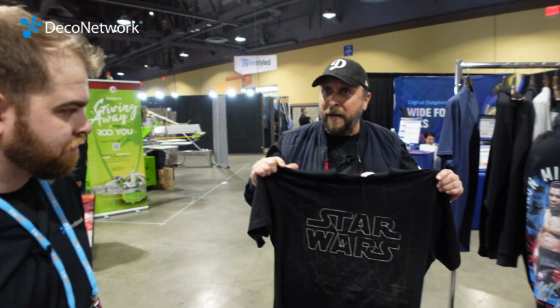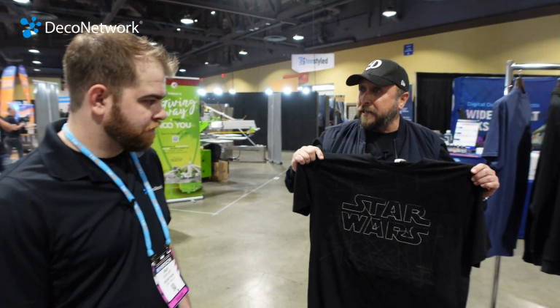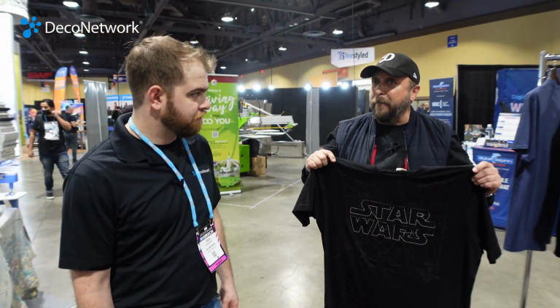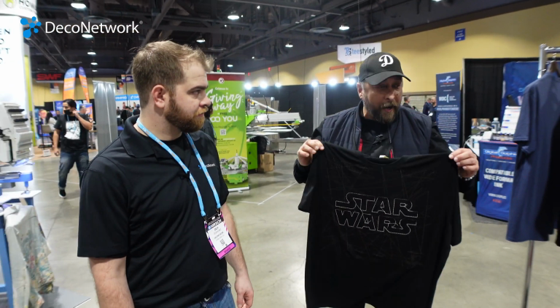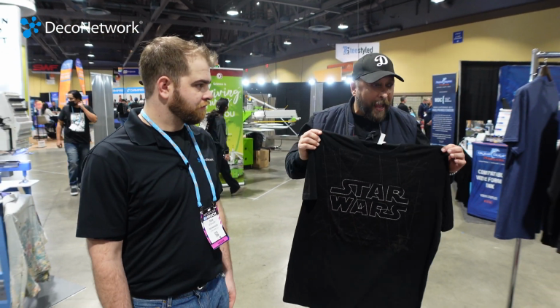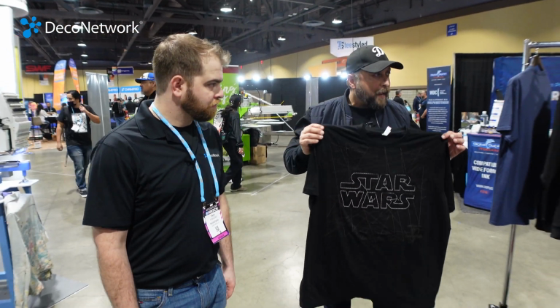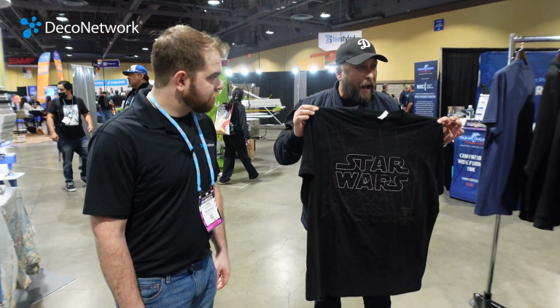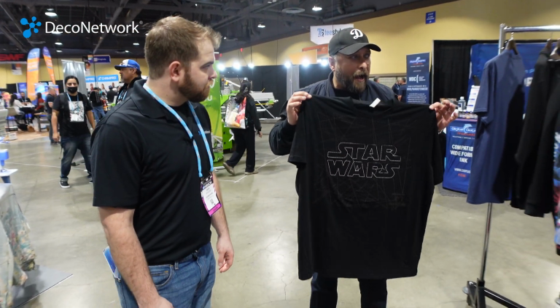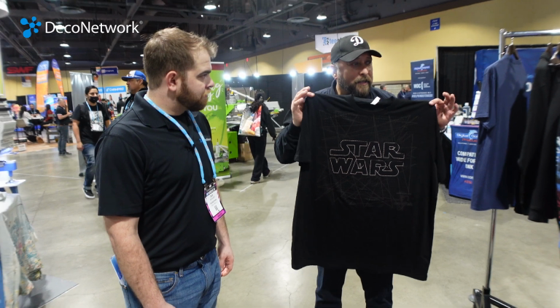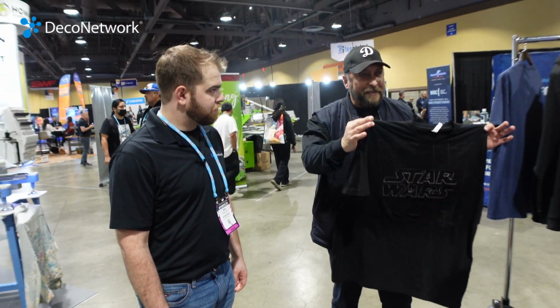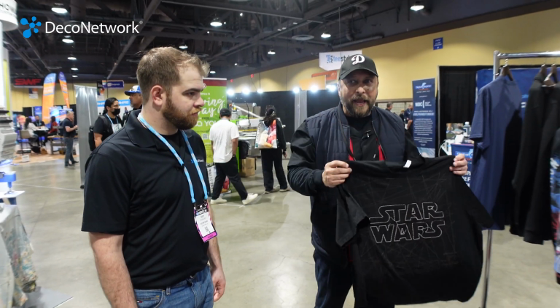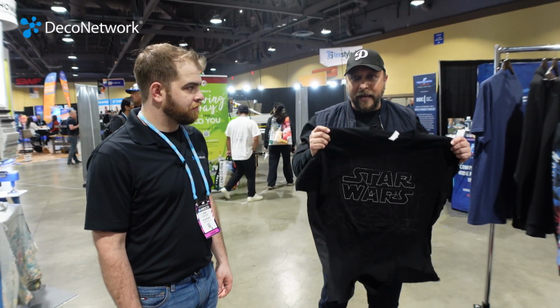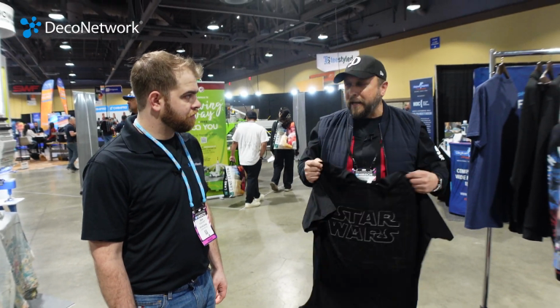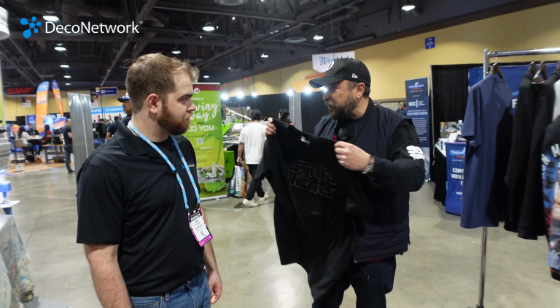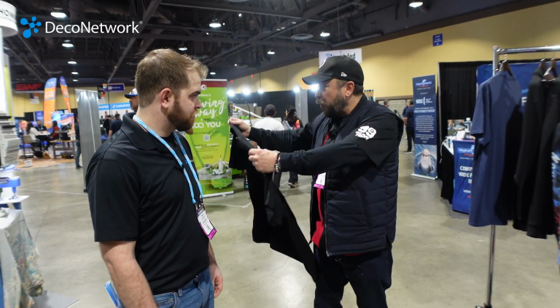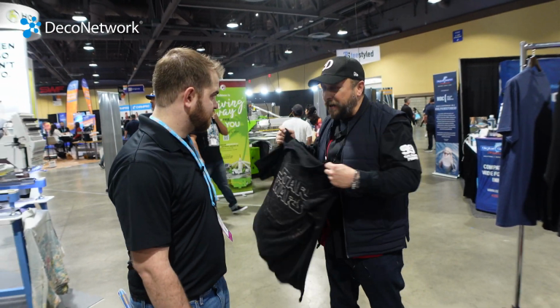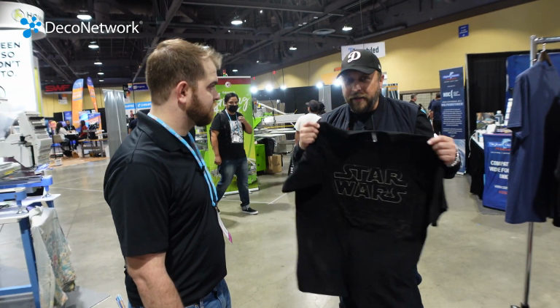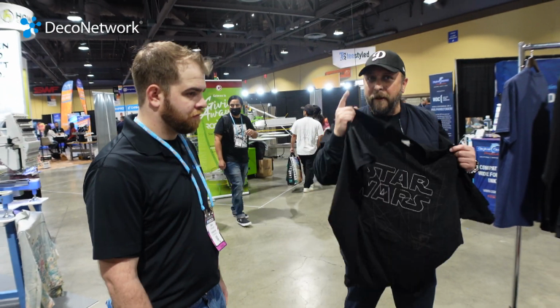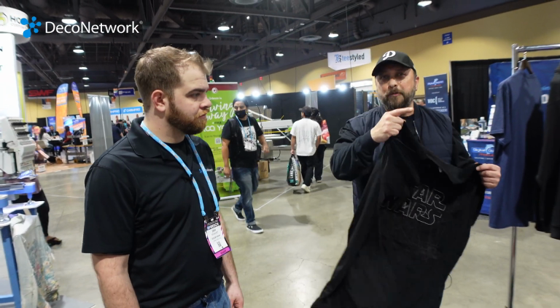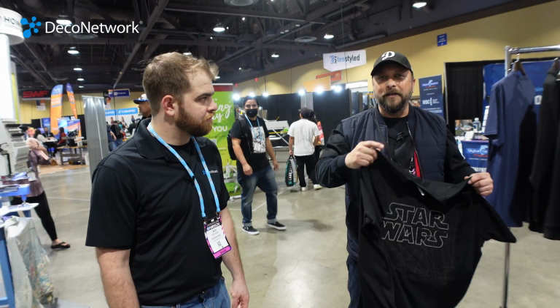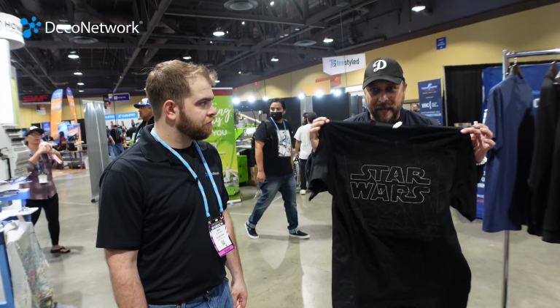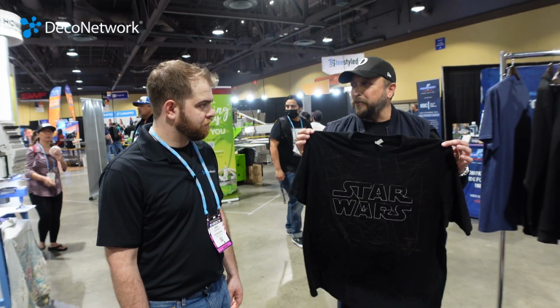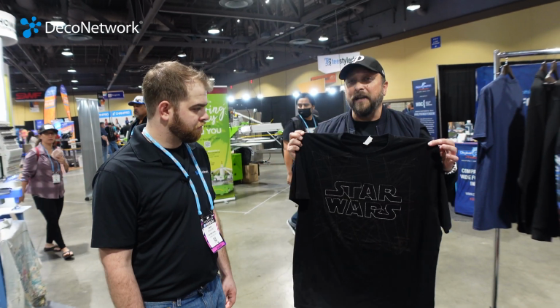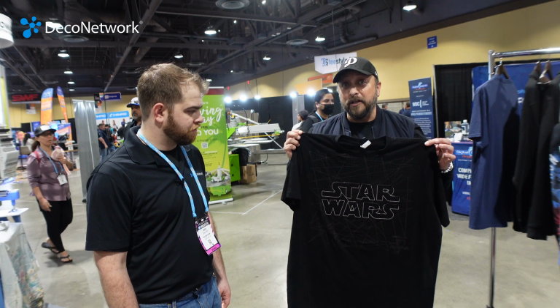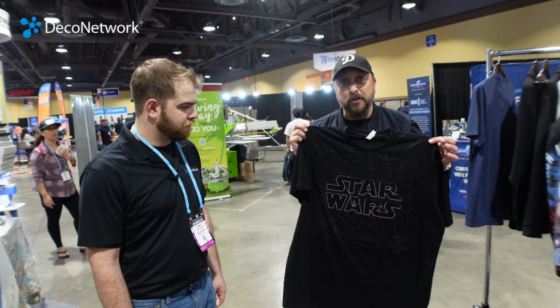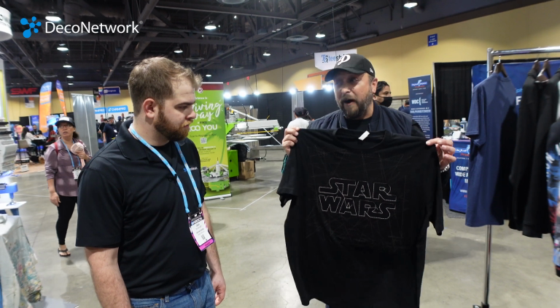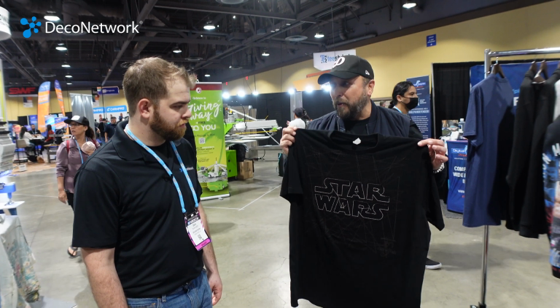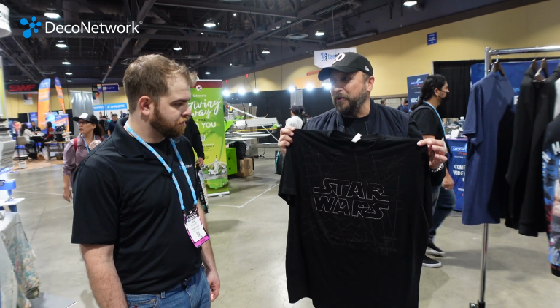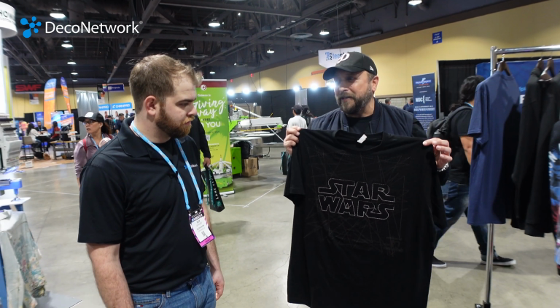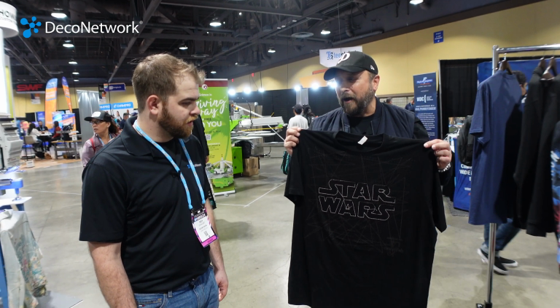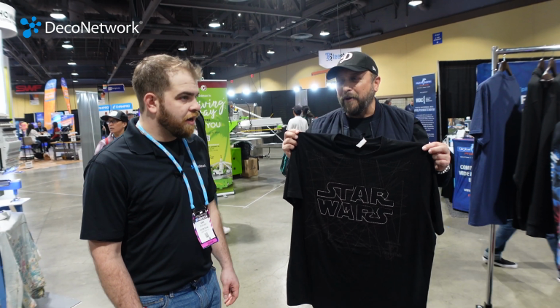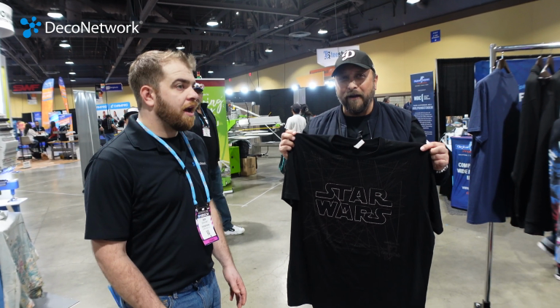Technology can be your friend, especially in this time. Set the stage — anybody can transfer from here to there and push buttons. And that's what technology allows us to show off the way we do here today at GarmentPrinter.com.